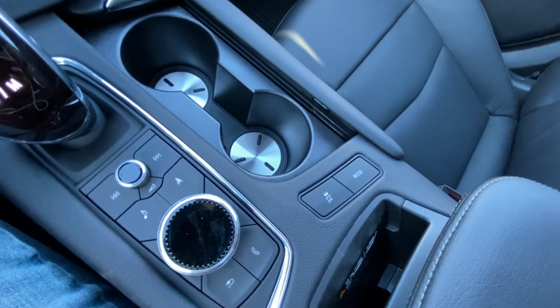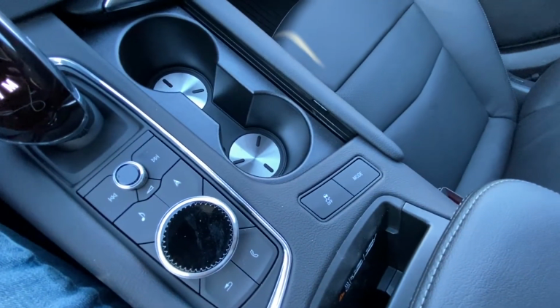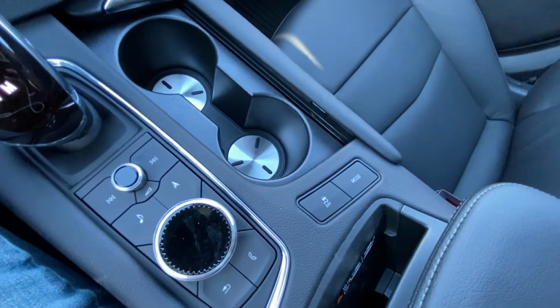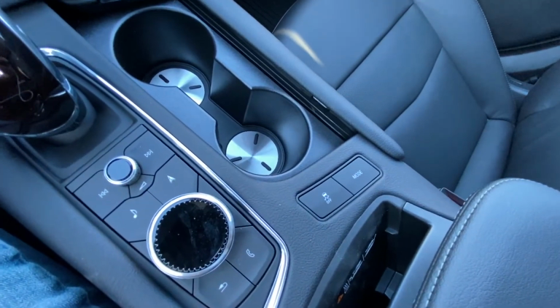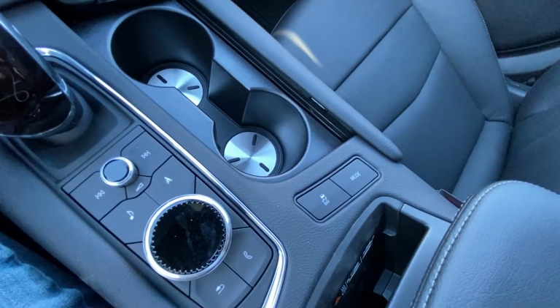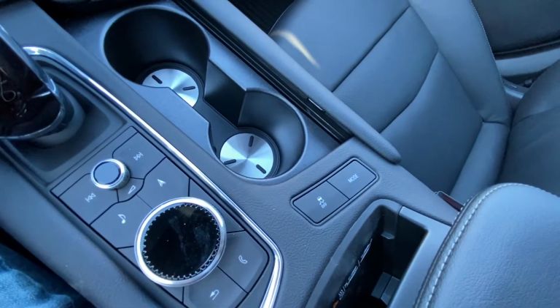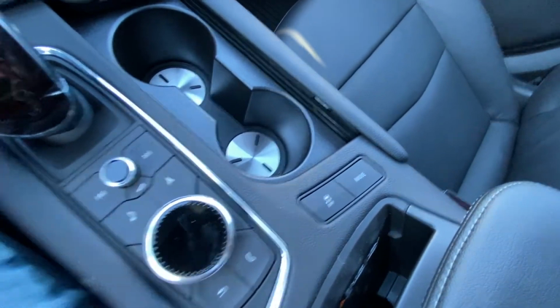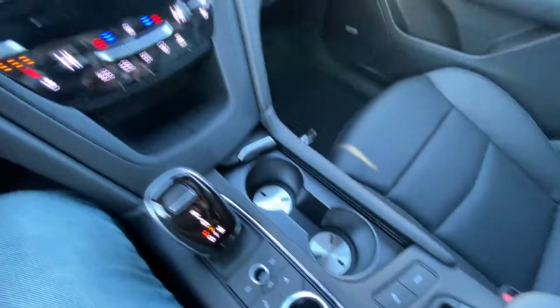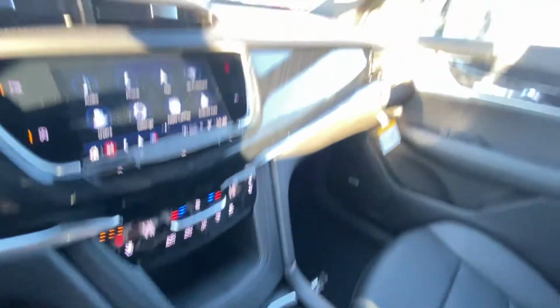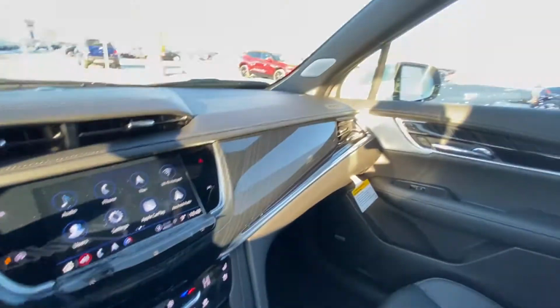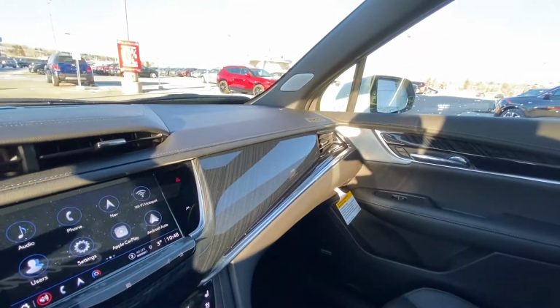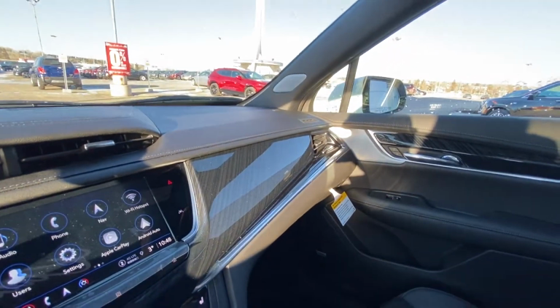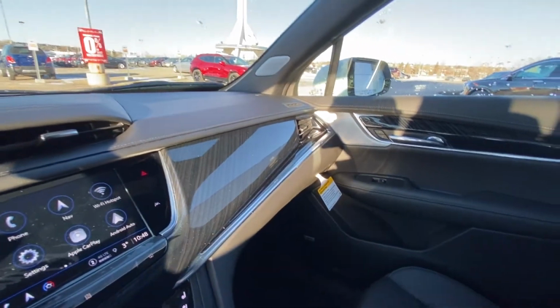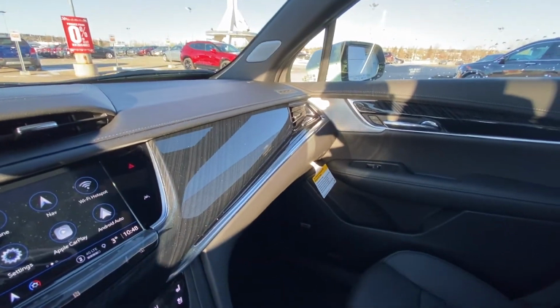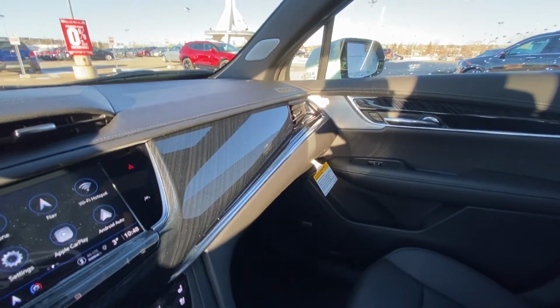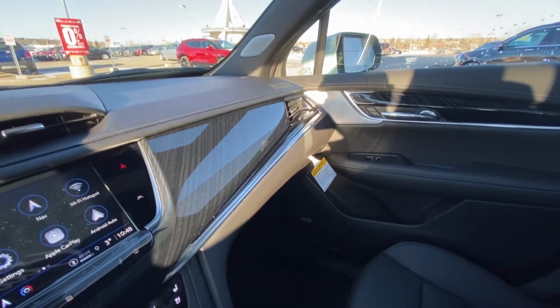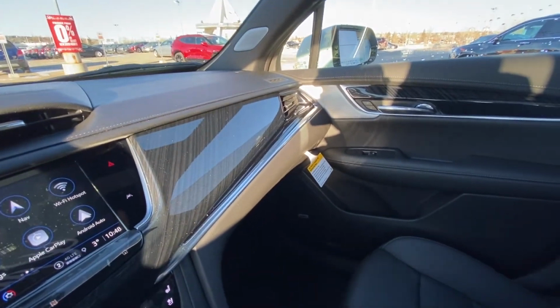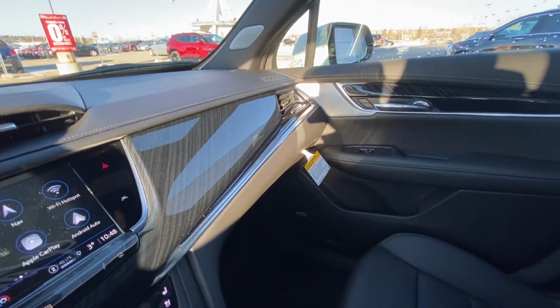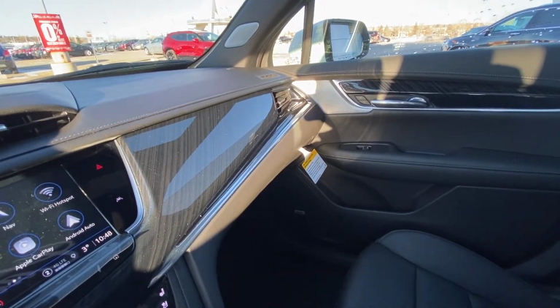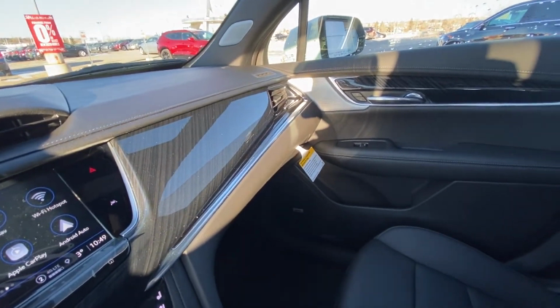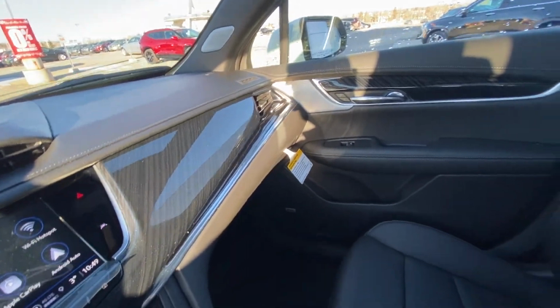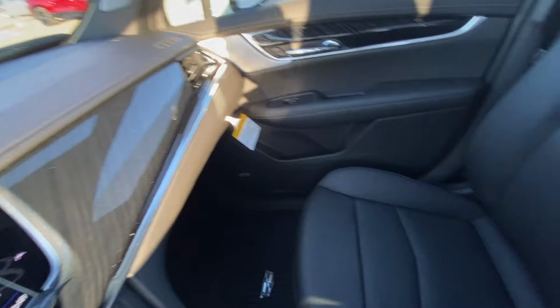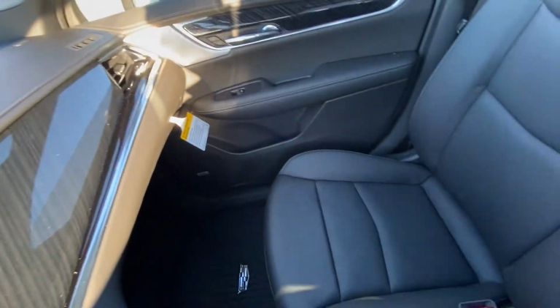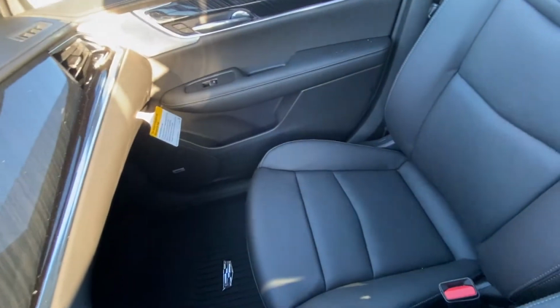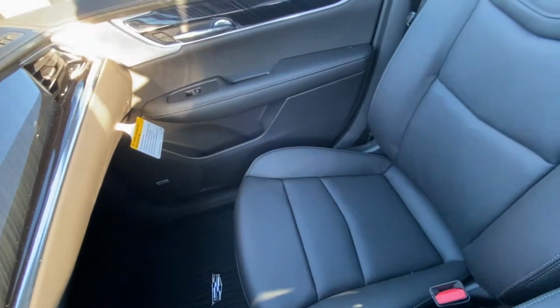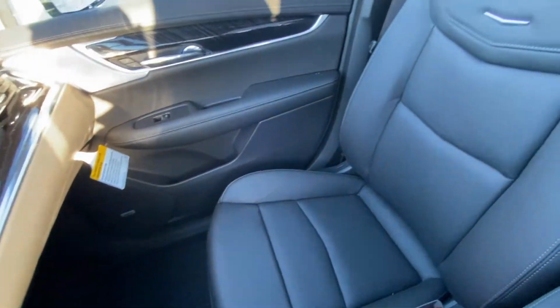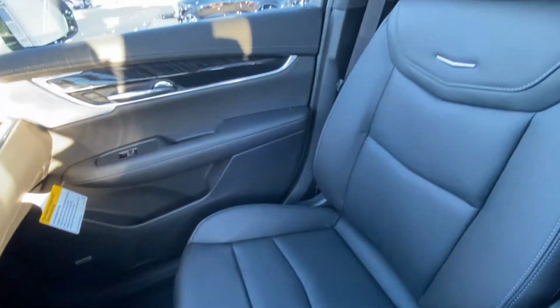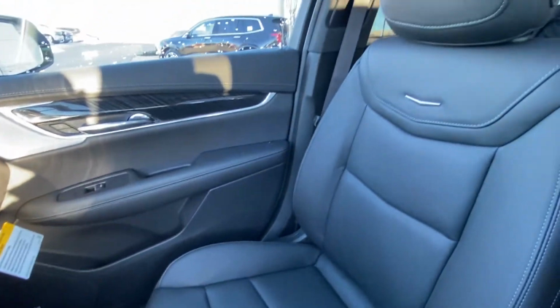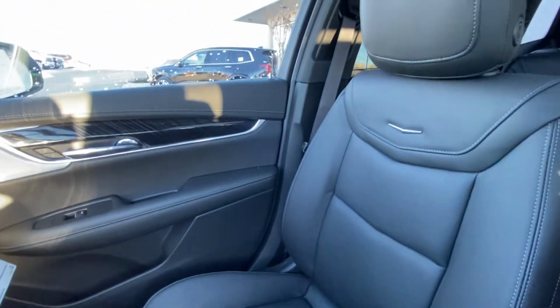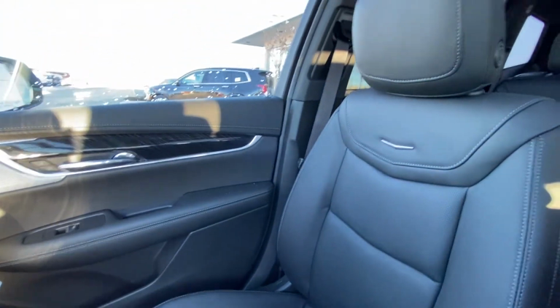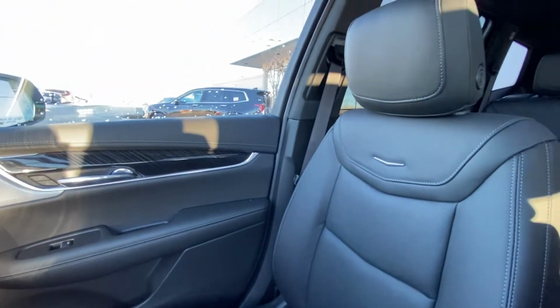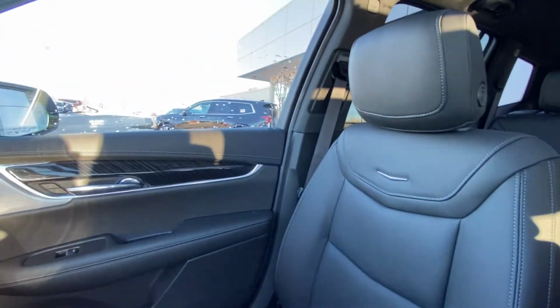Traction control and mode selection for your all-wheel drive system. This XT6 has the all-black interior with the Bose audio and, of course, the black leather heated and ventilated XT6 seats up front.